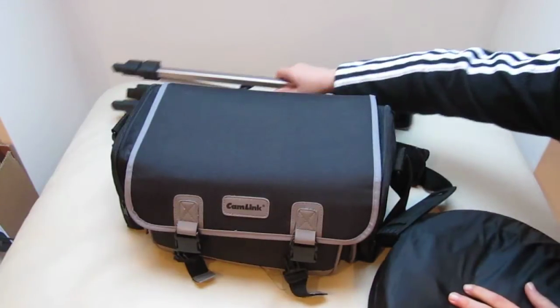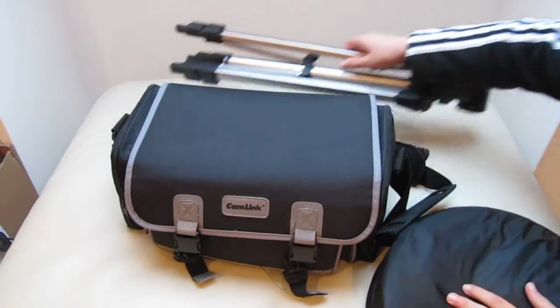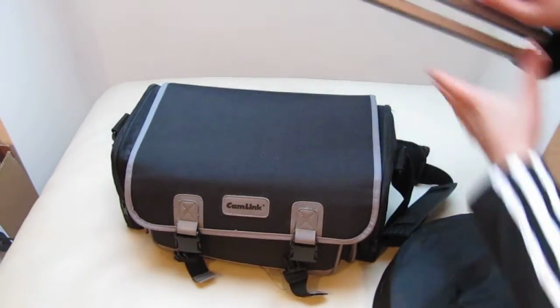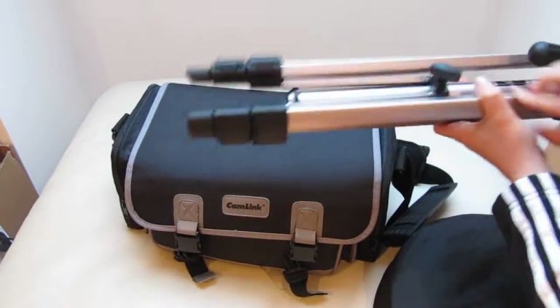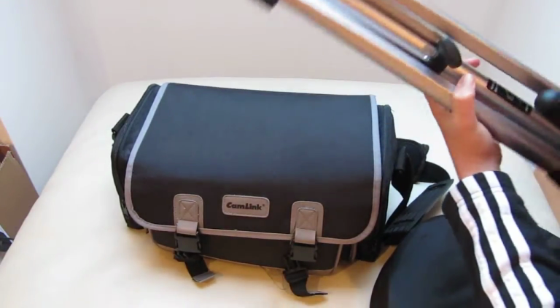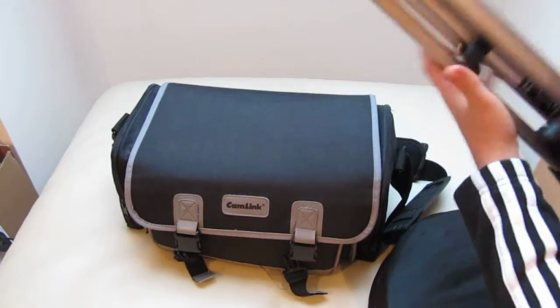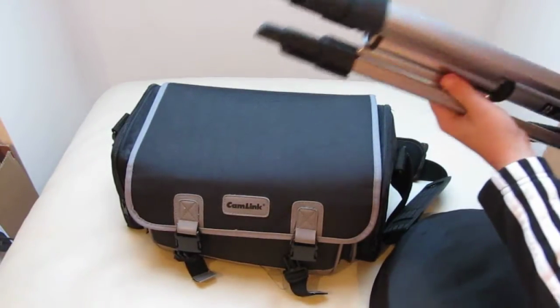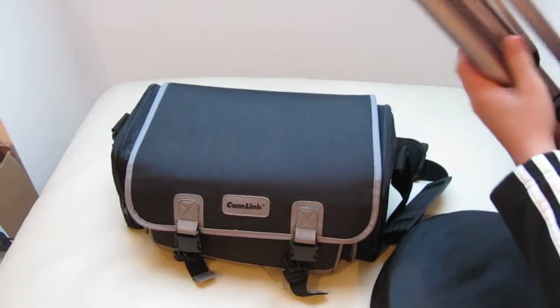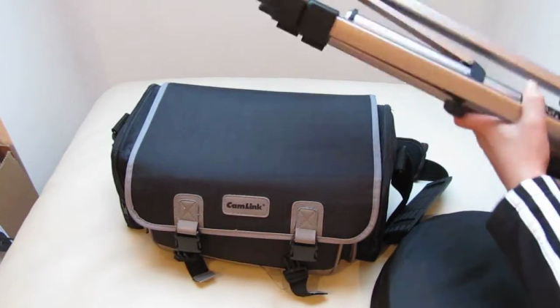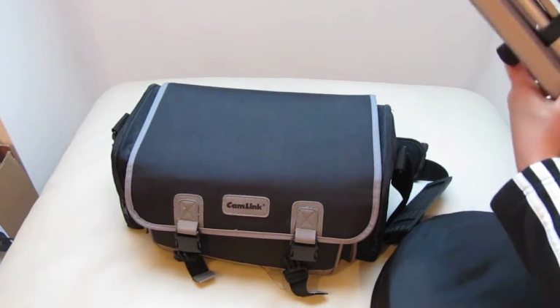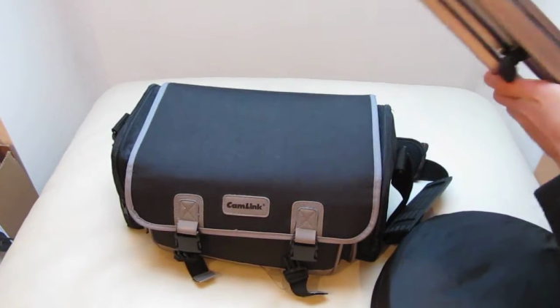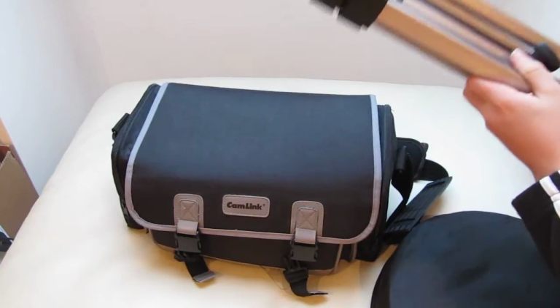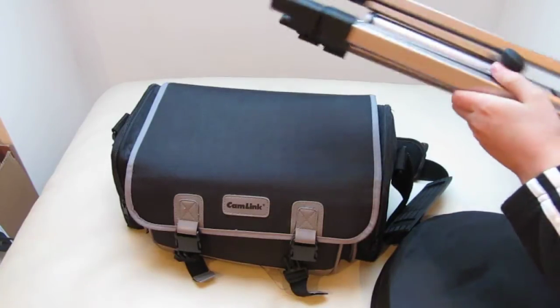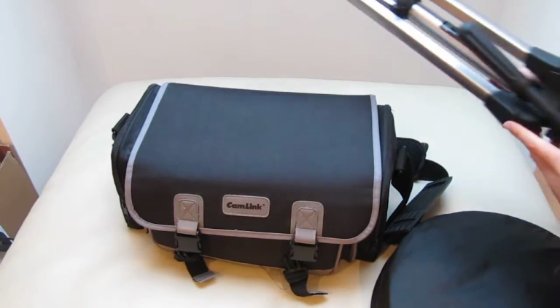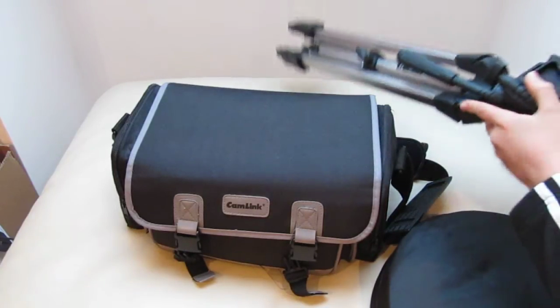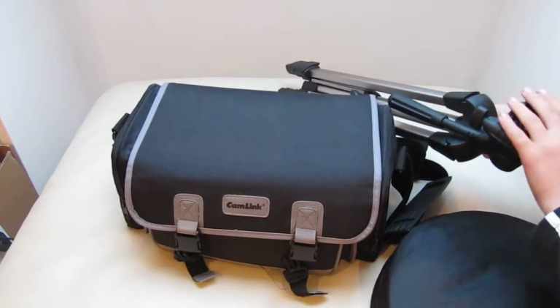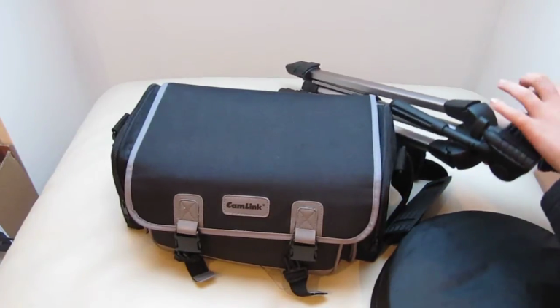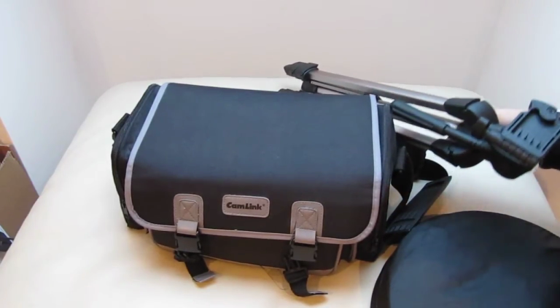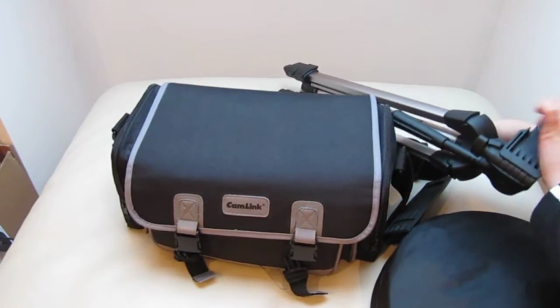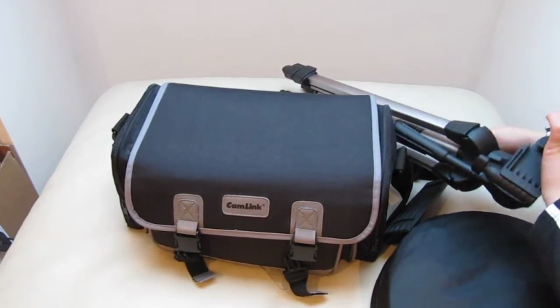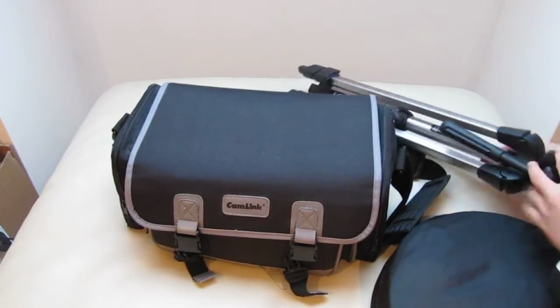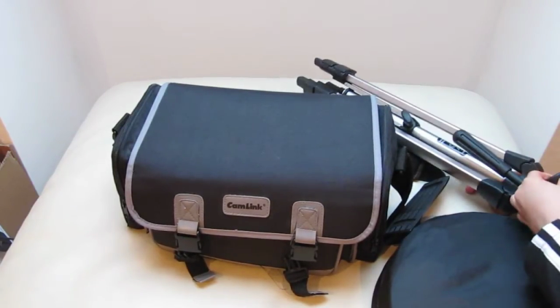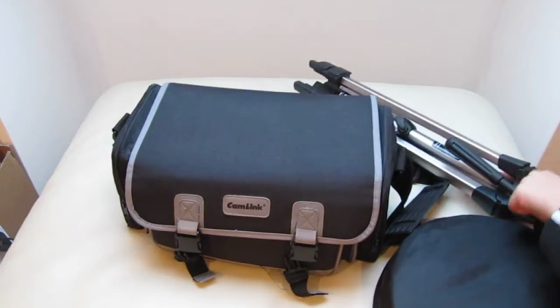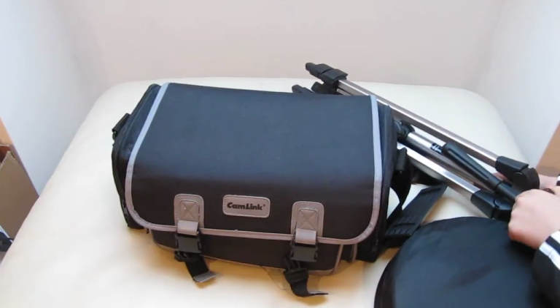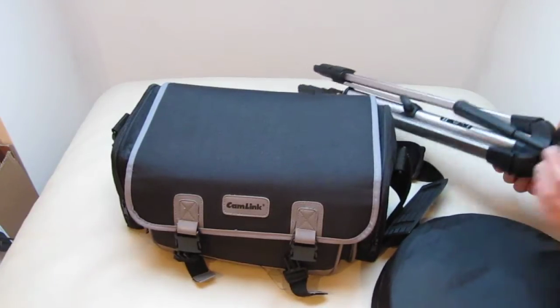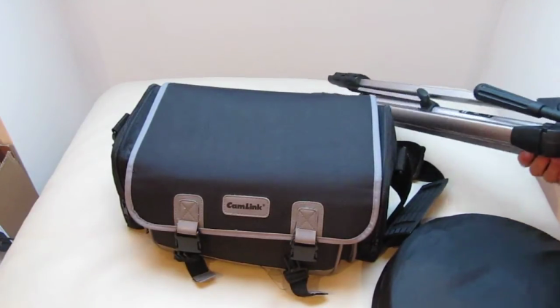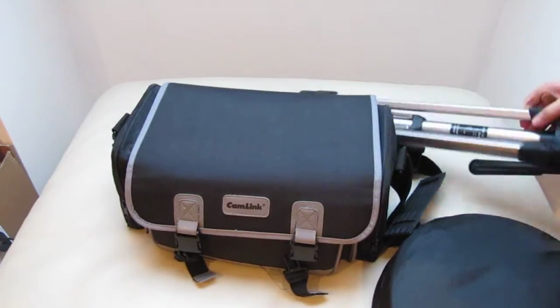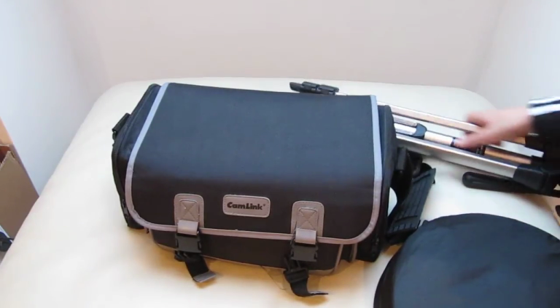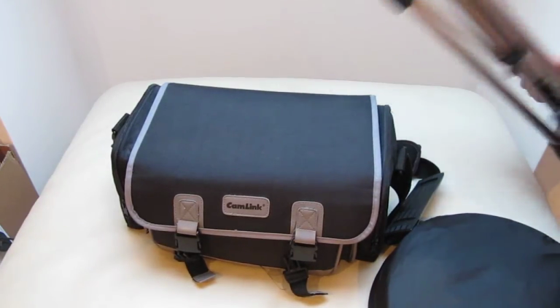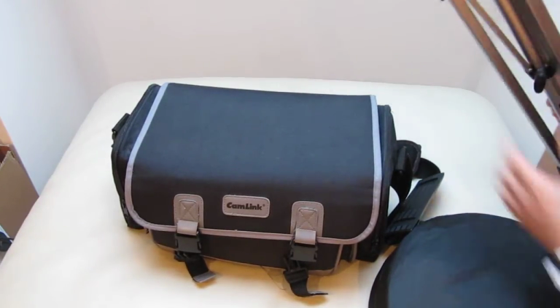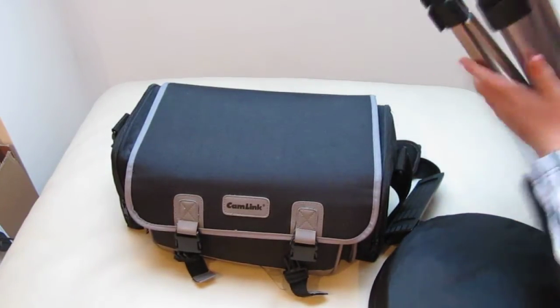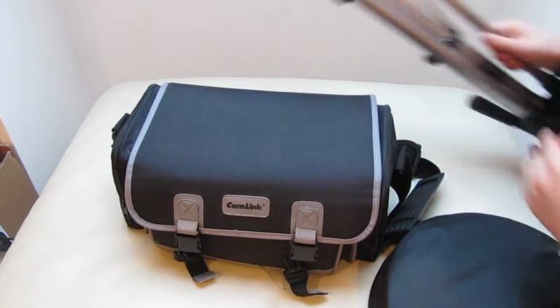Moving on to my tripod — it is the Hama Star 42 tripod. It's got a quick release plate on it, and I've got a few quick release plates for it. It's a good tripod, nice and cheap but it does the job well.